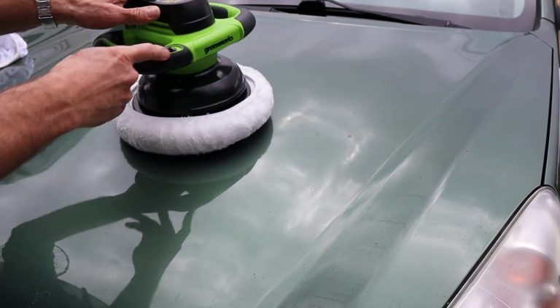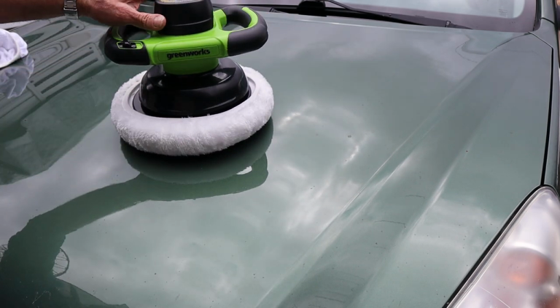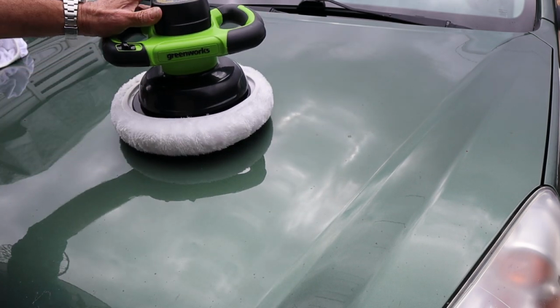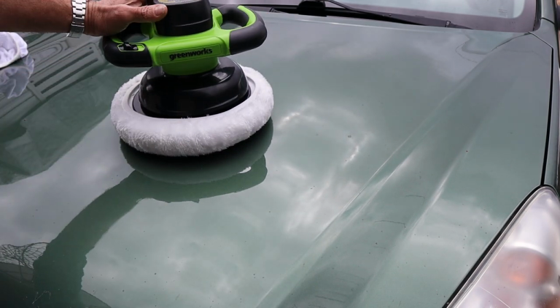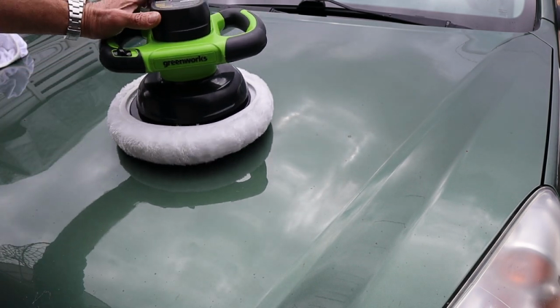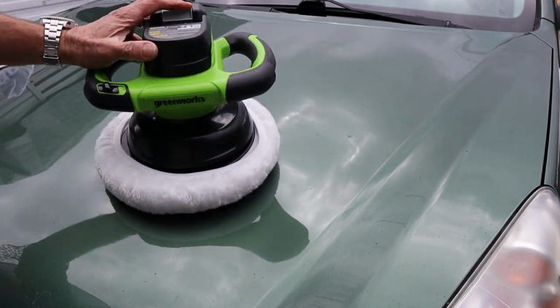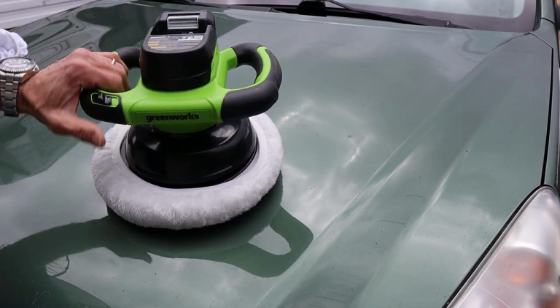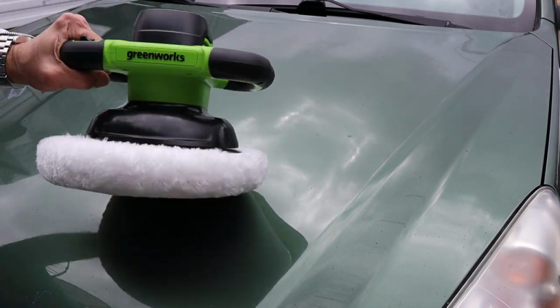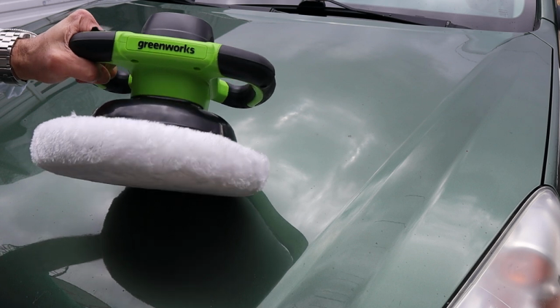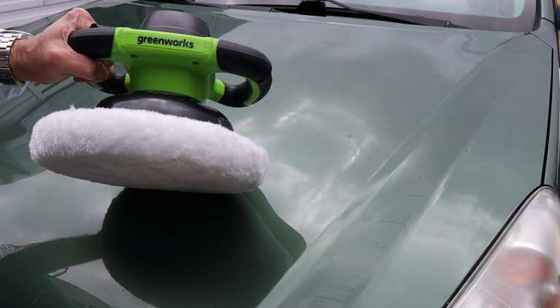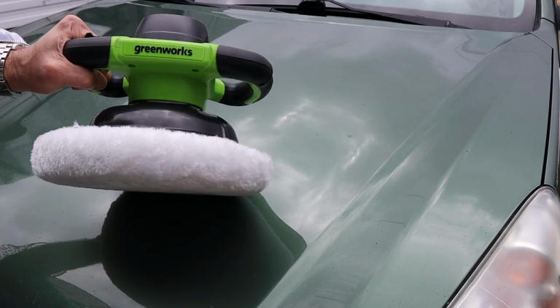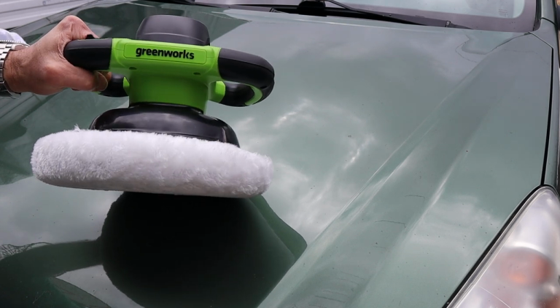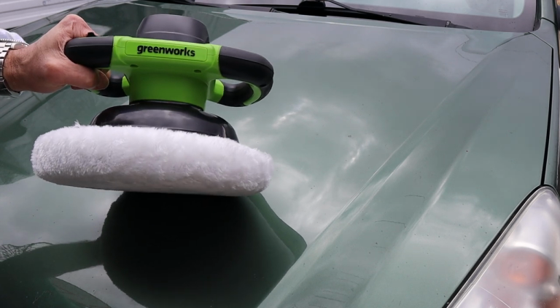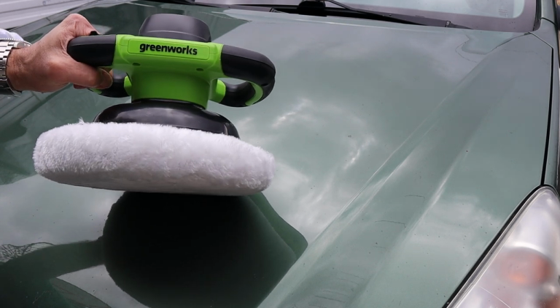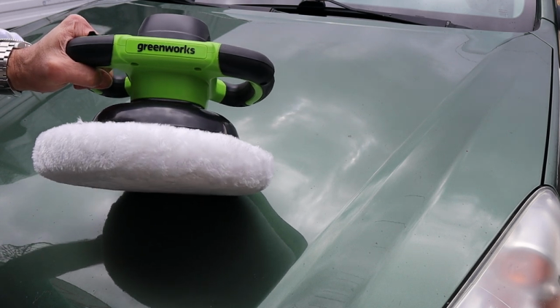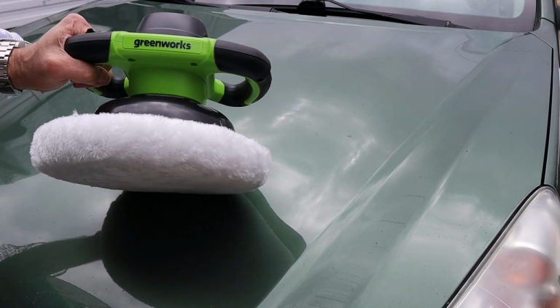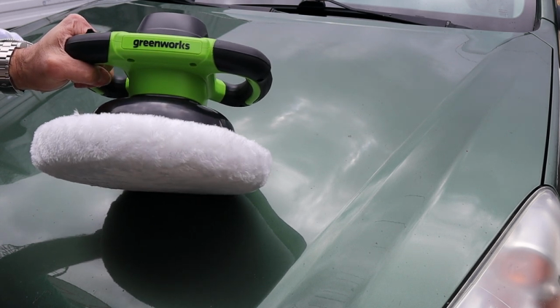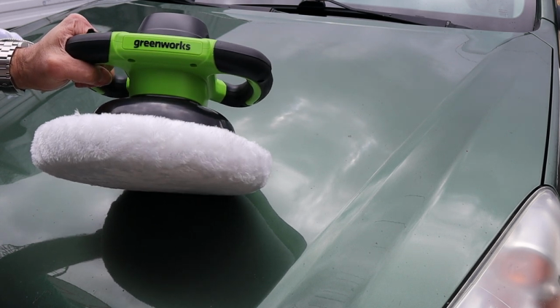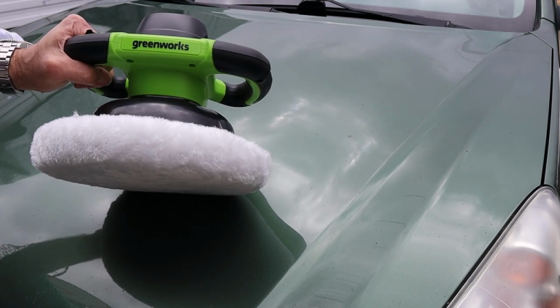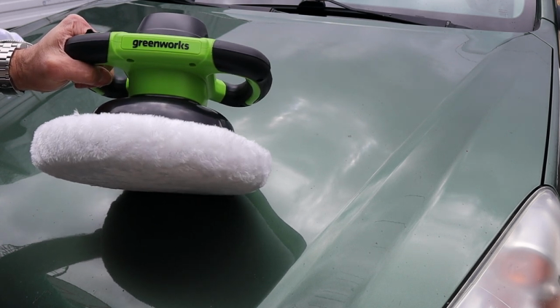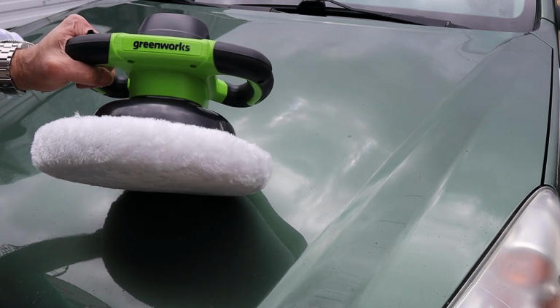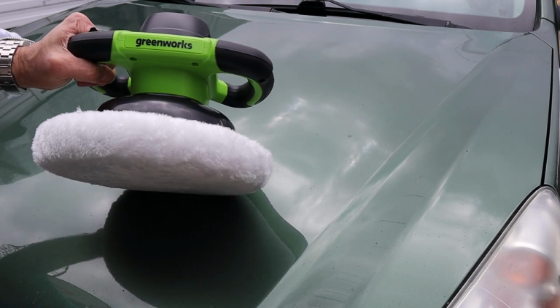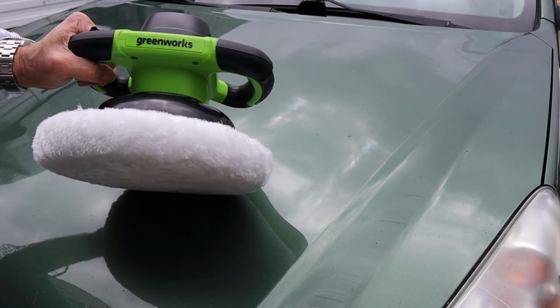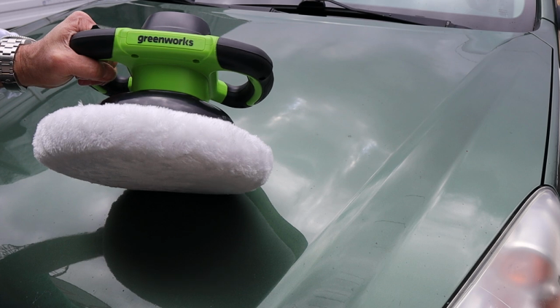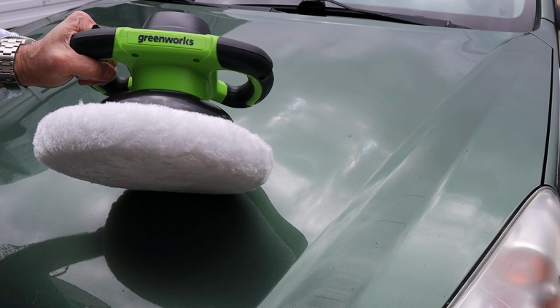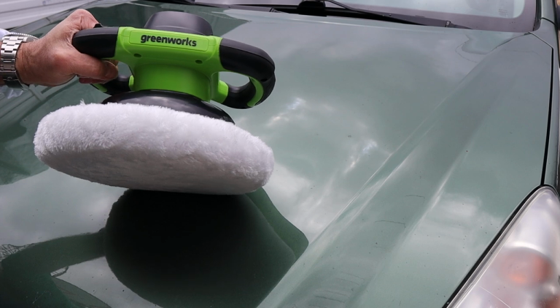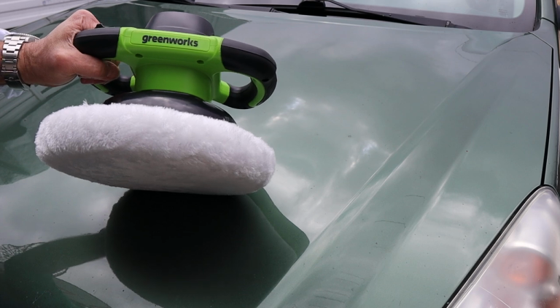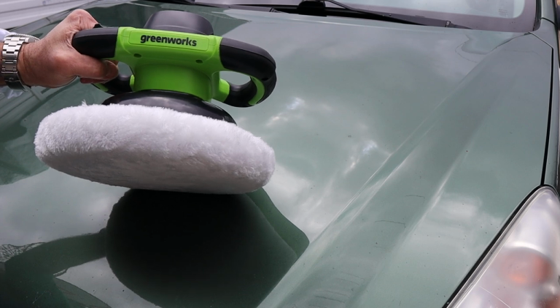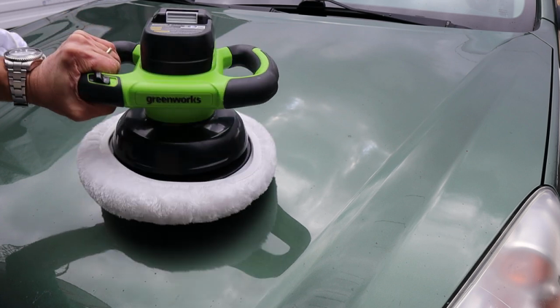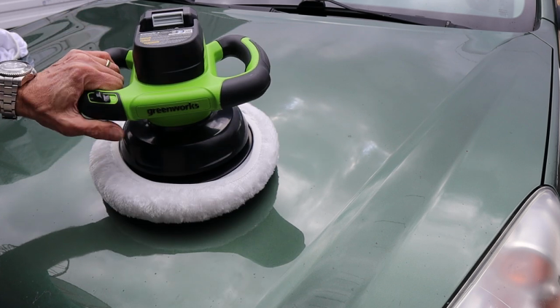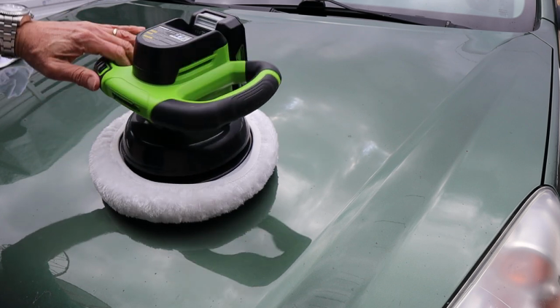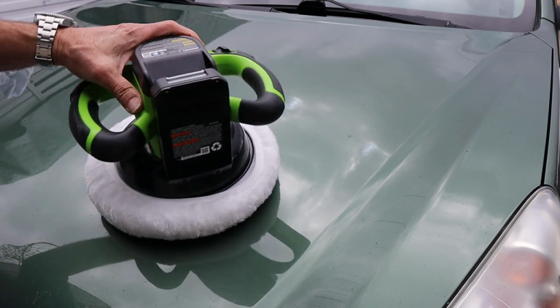Howdy folks, Doc here with Last Best Tool, and today let's take a close look at this Greenworks 24-volt cordless vehicle buffer polisher.